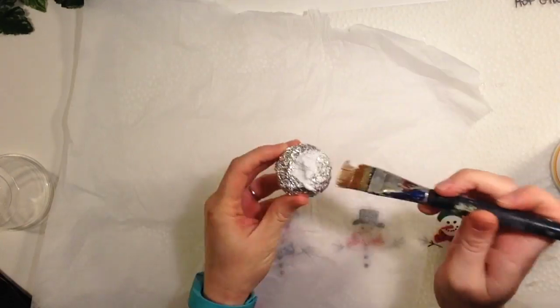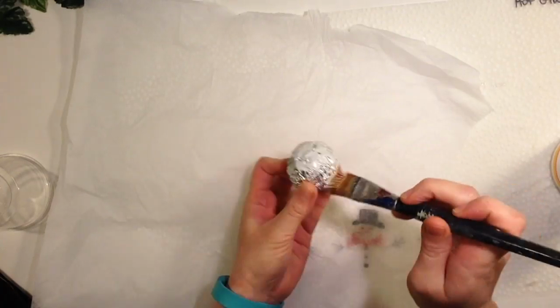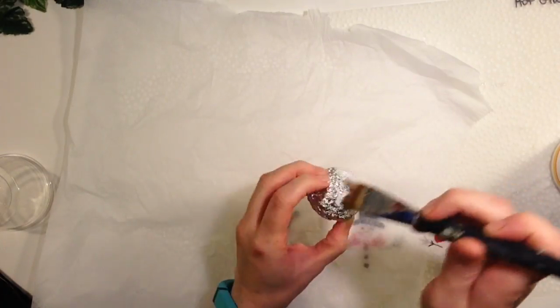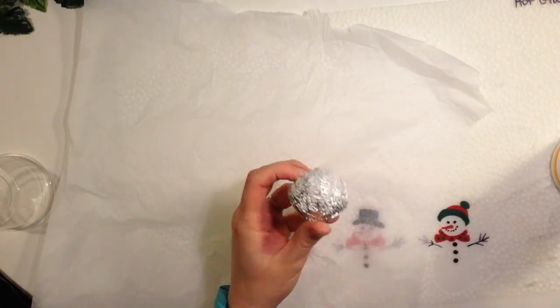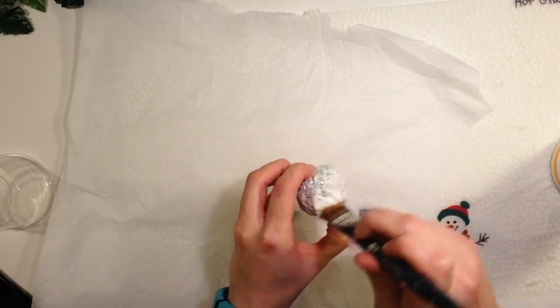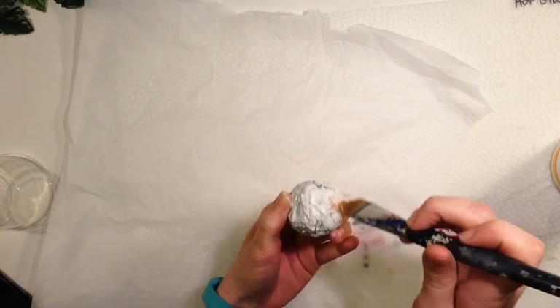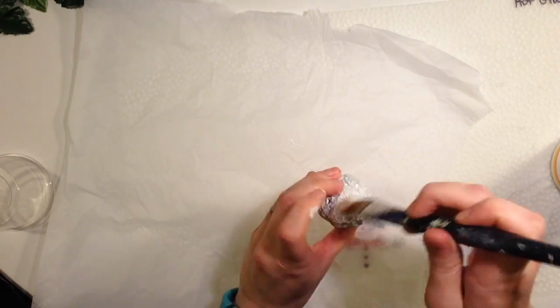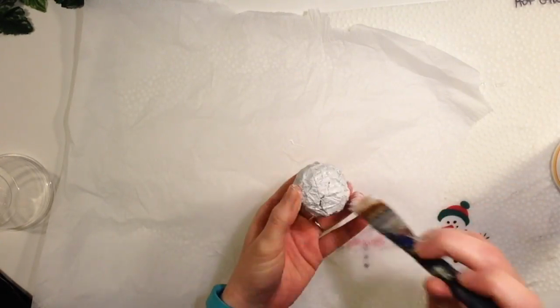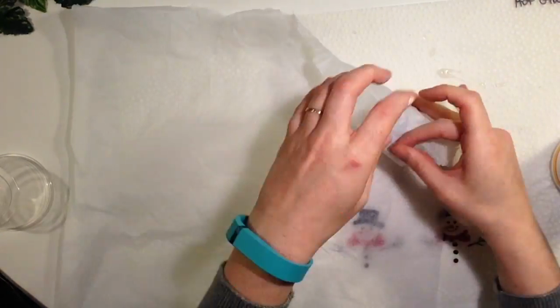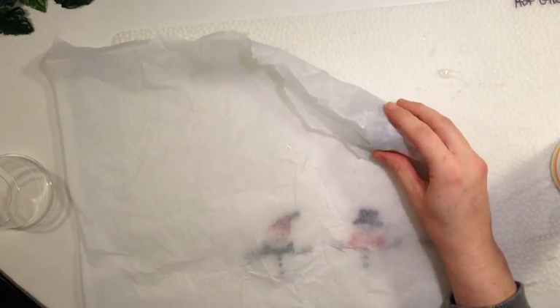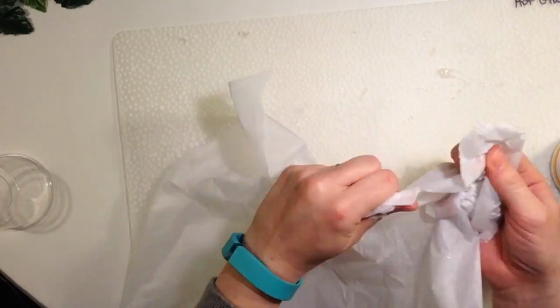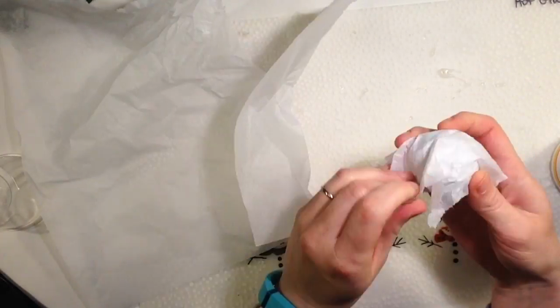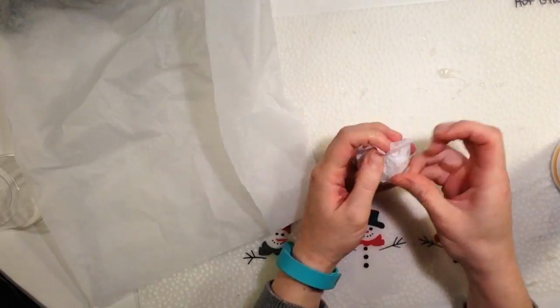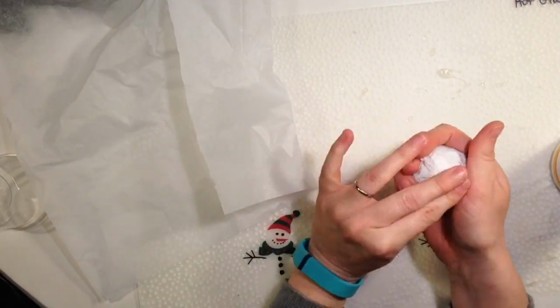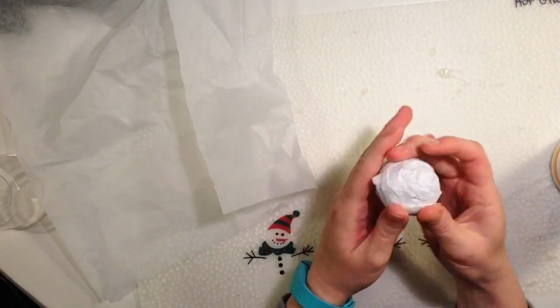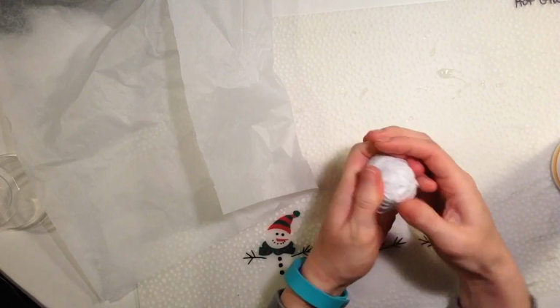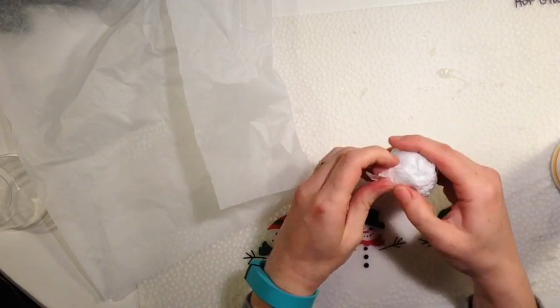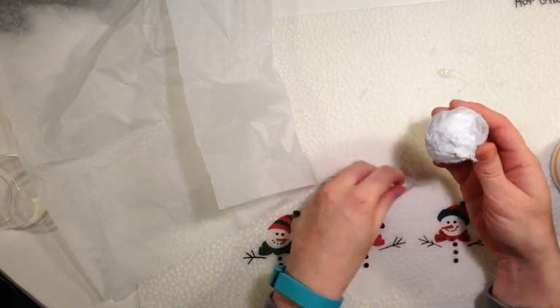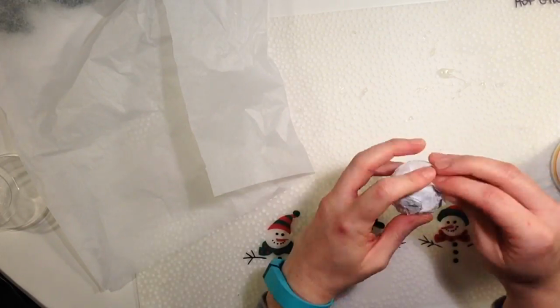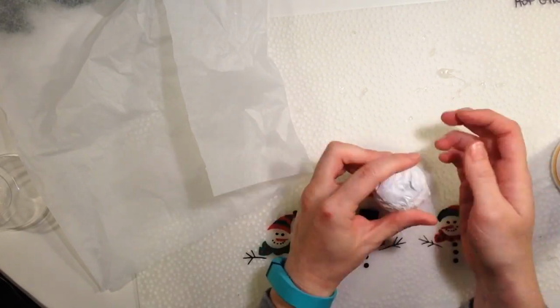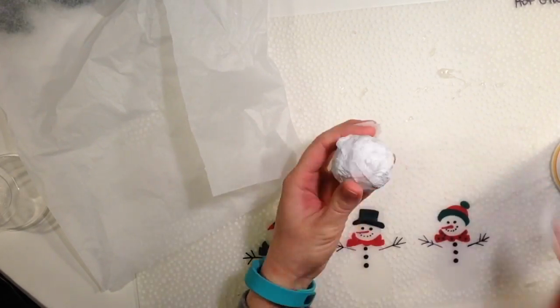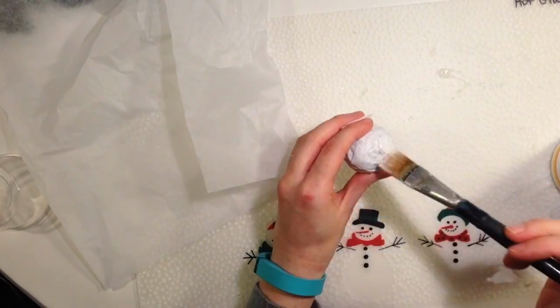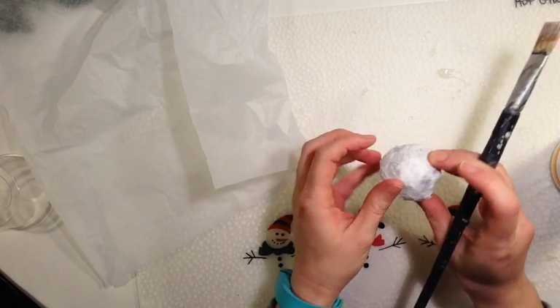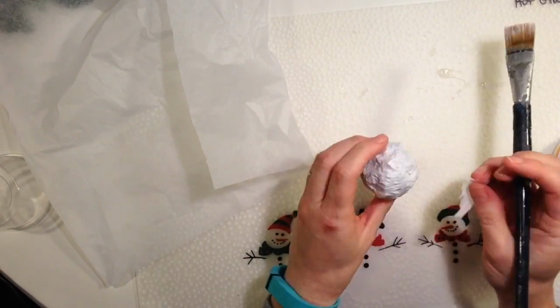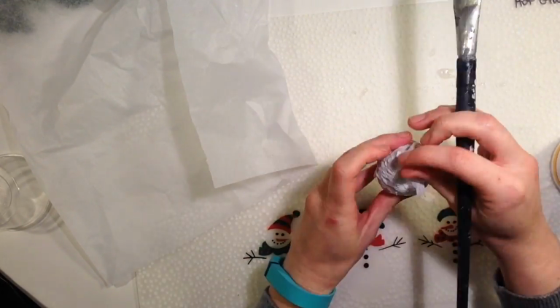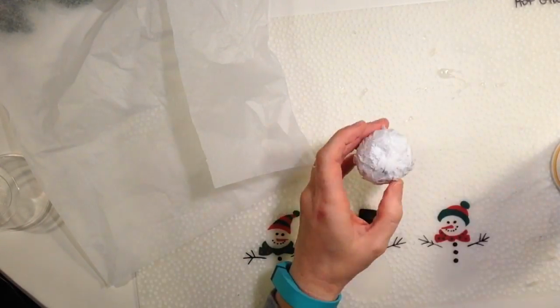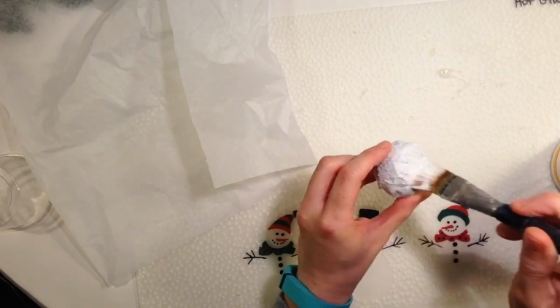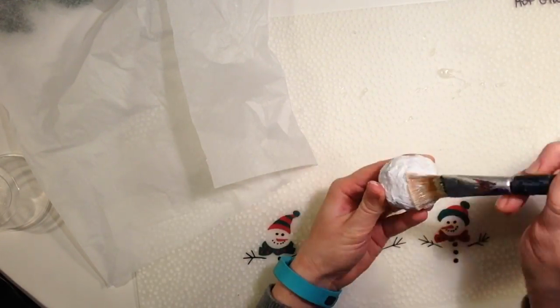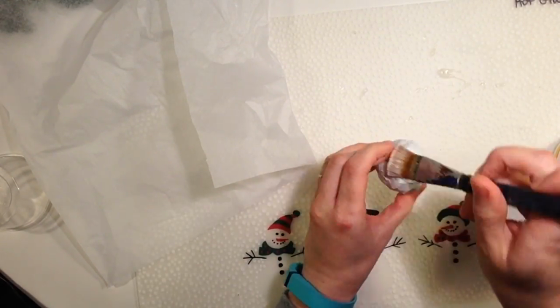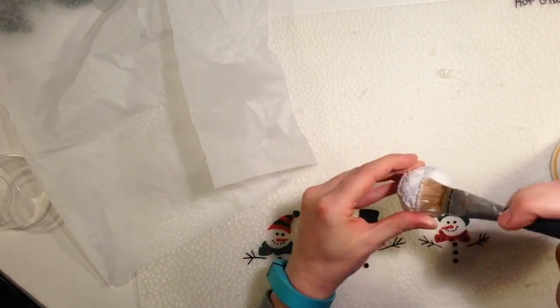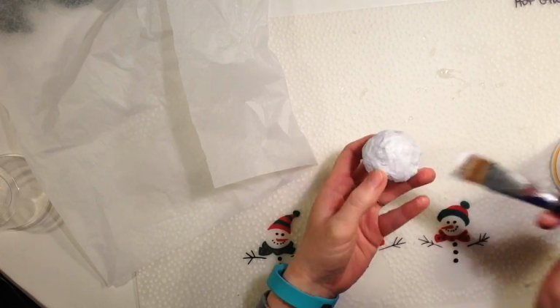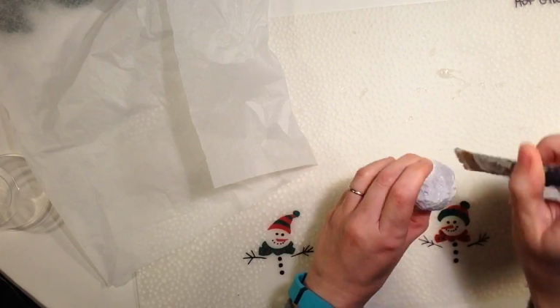Once you have that ball, you're going to cover it with Mod Podge and tissue paper. Make sure every bit of the foil is covered with tissue paper and another layer of Mod Podge around the outside.